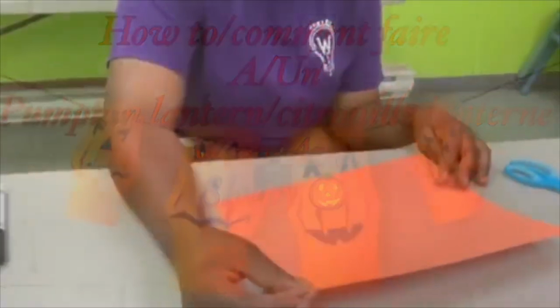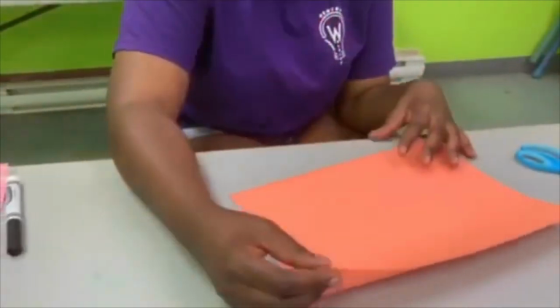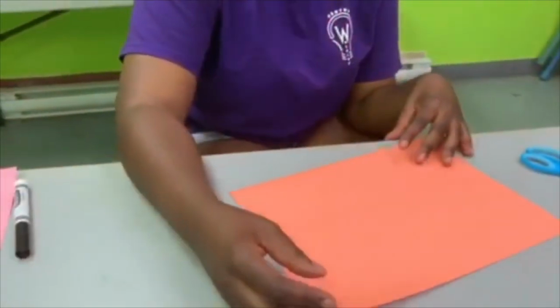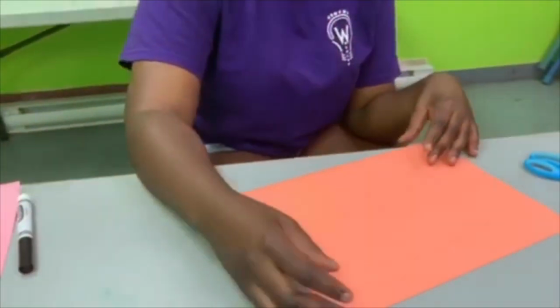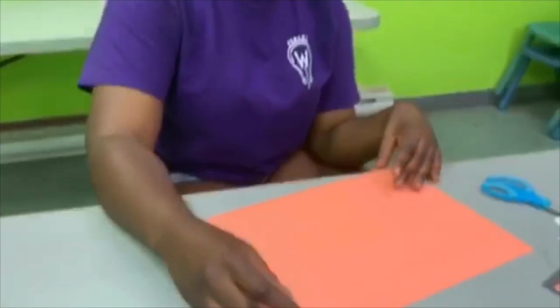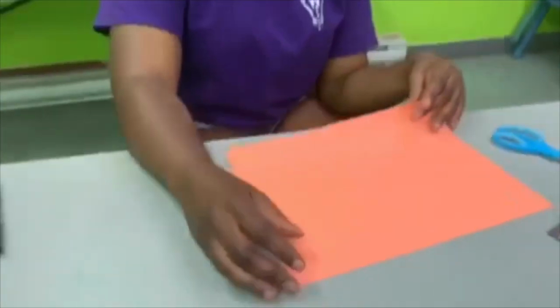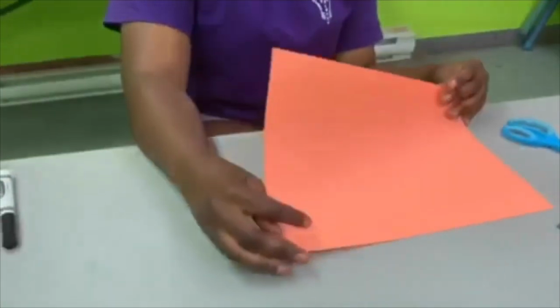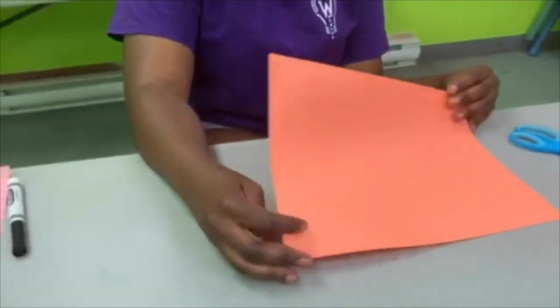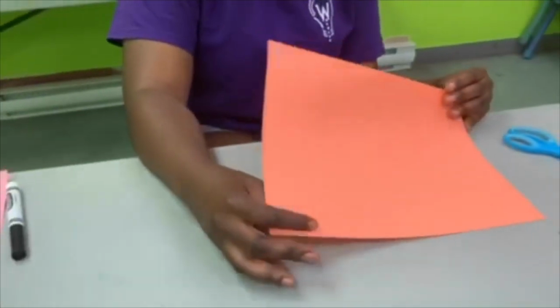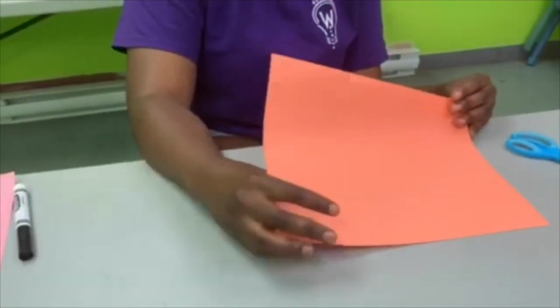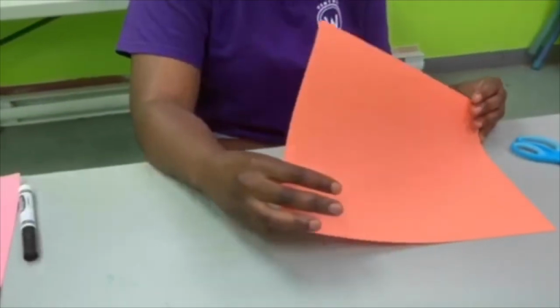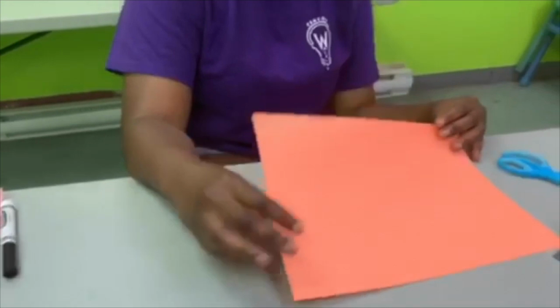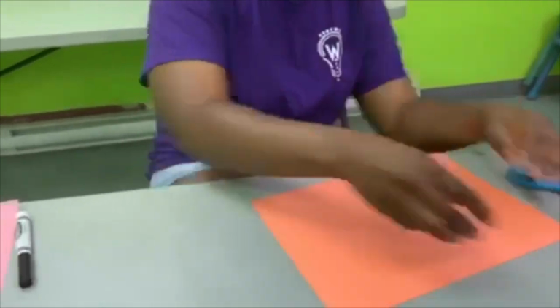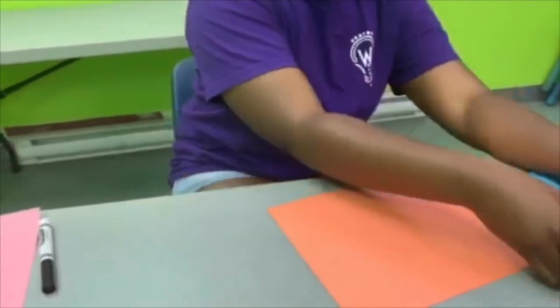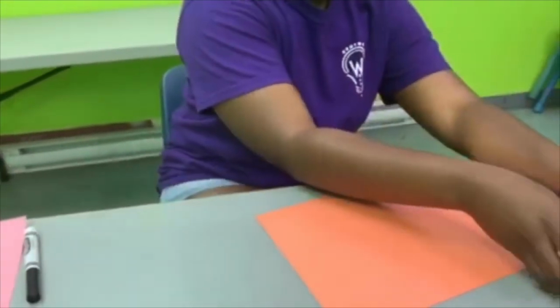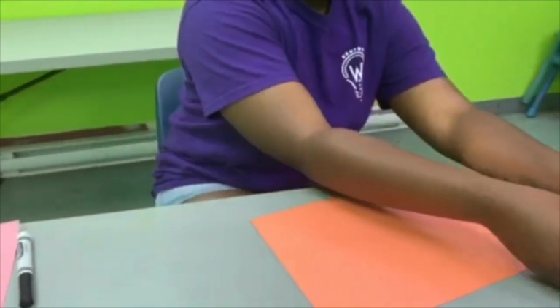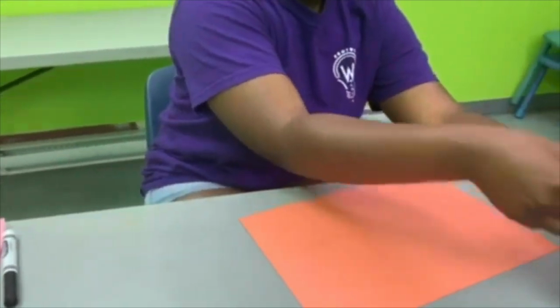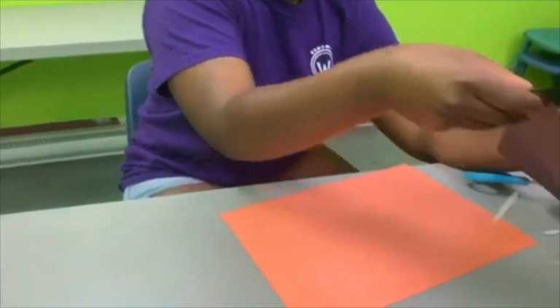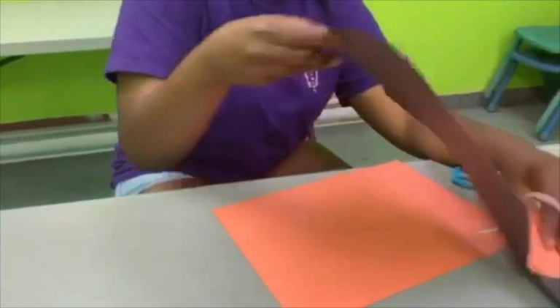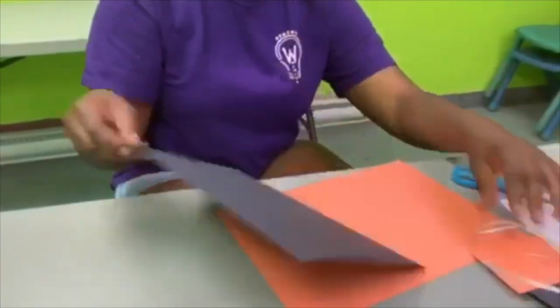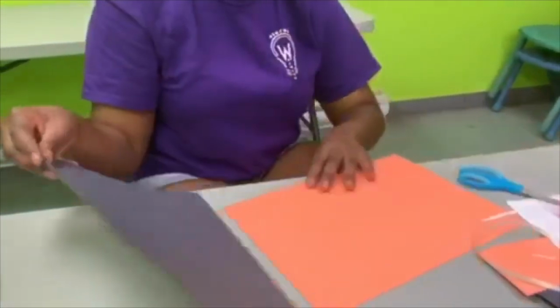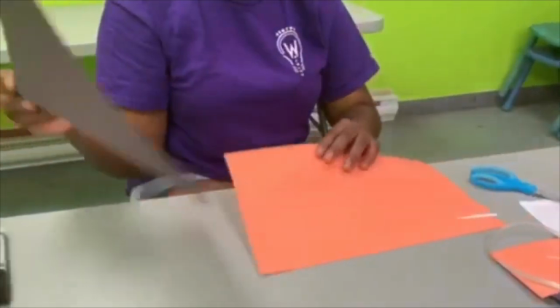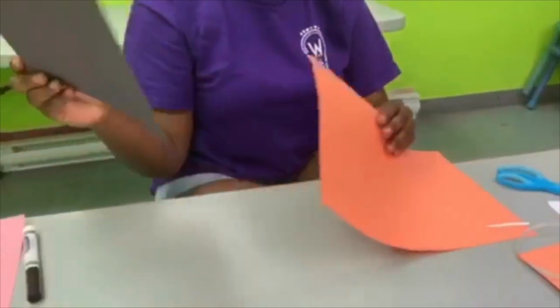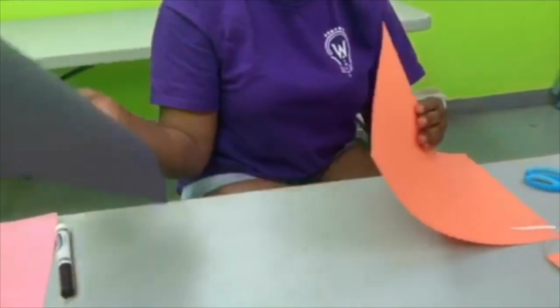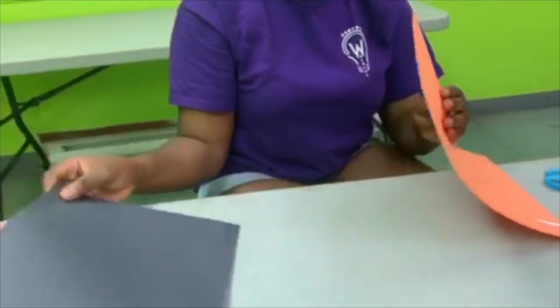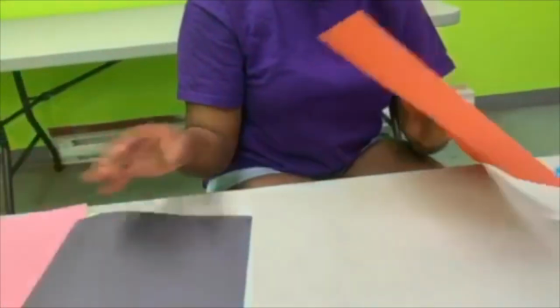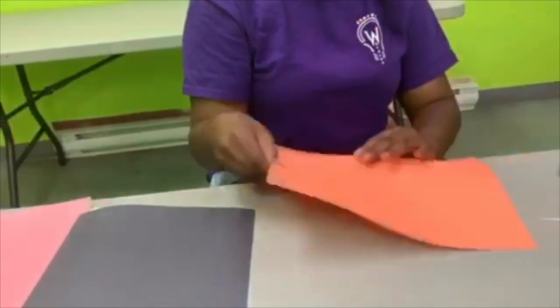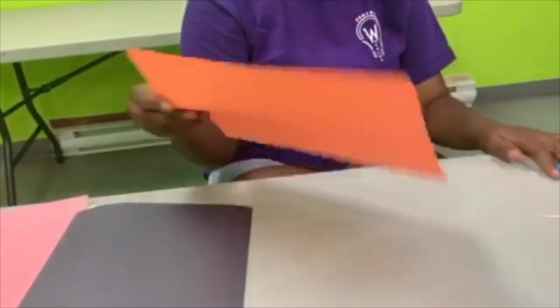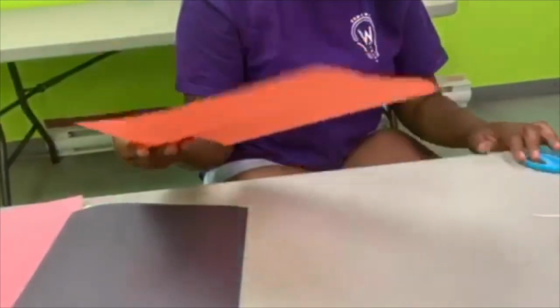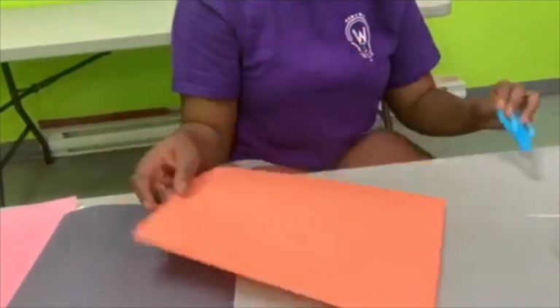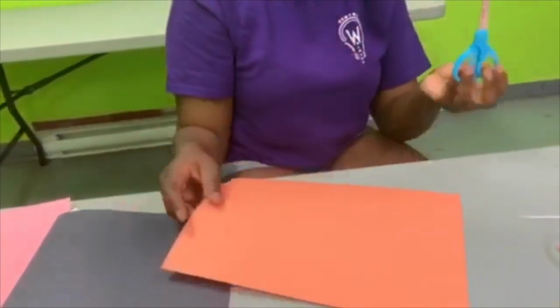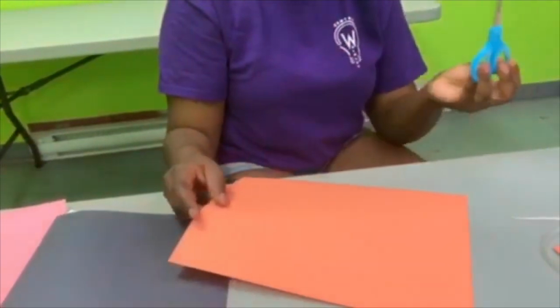Hello everyone, today we are going to make lanterns. All you need is black paper, orange paper and scissors.